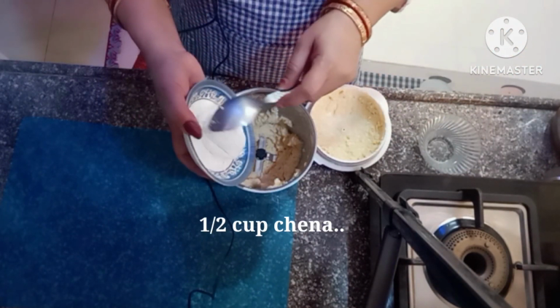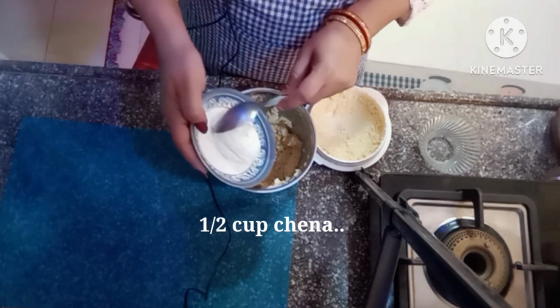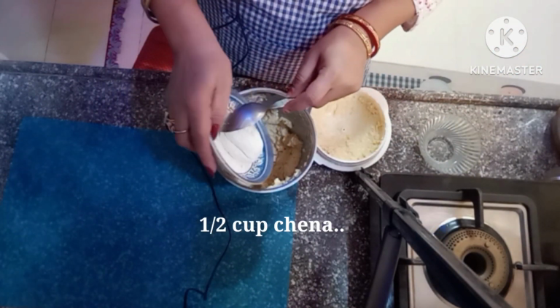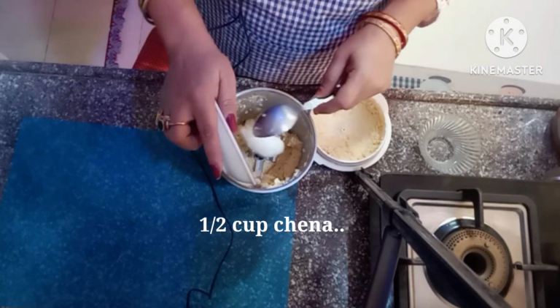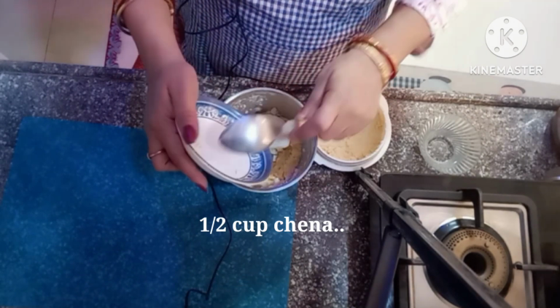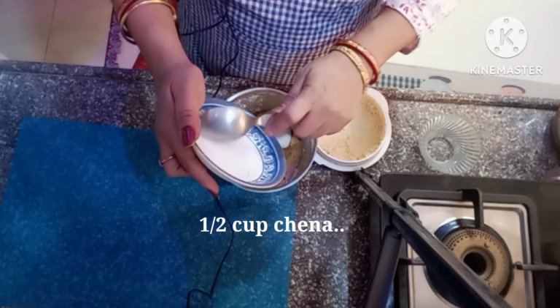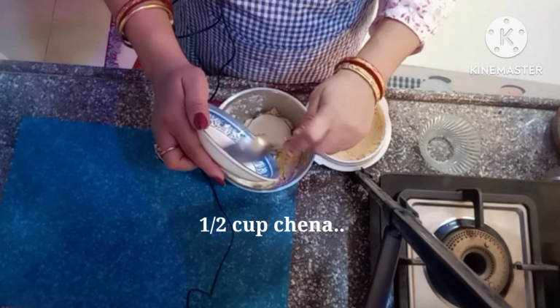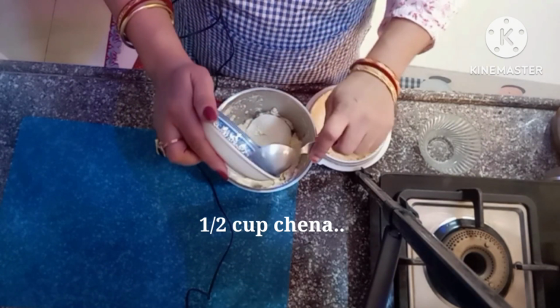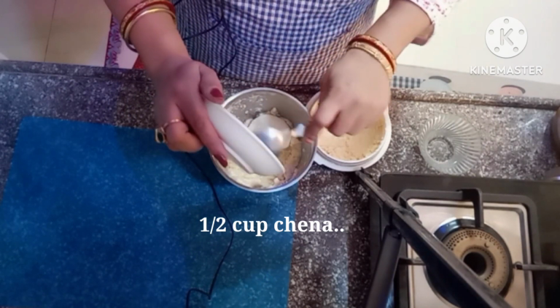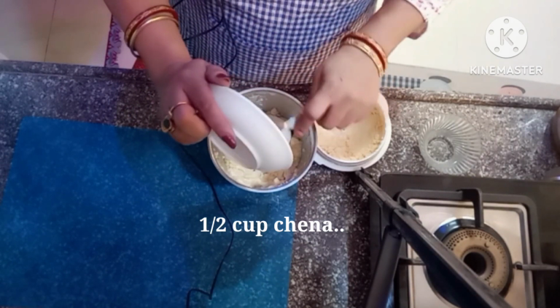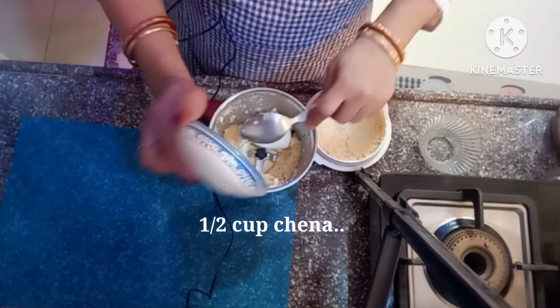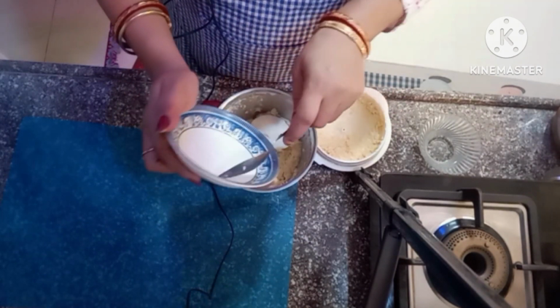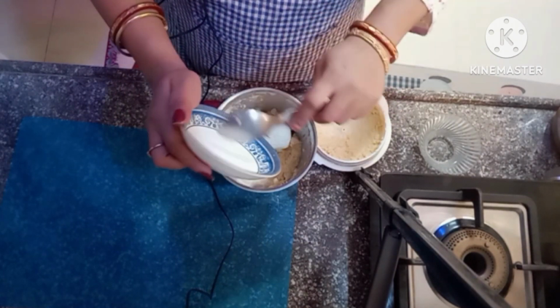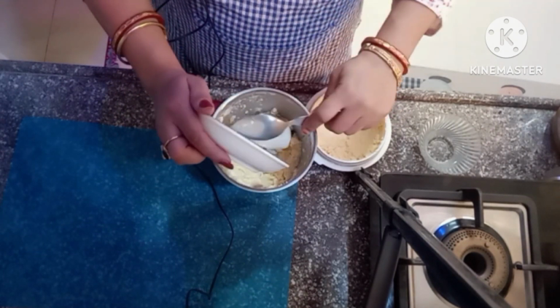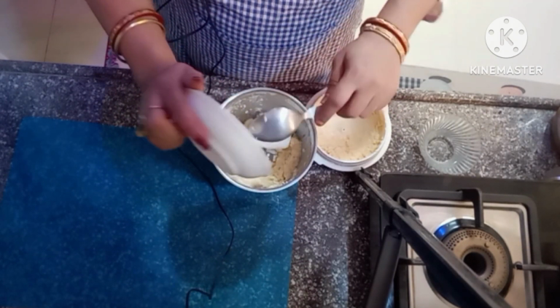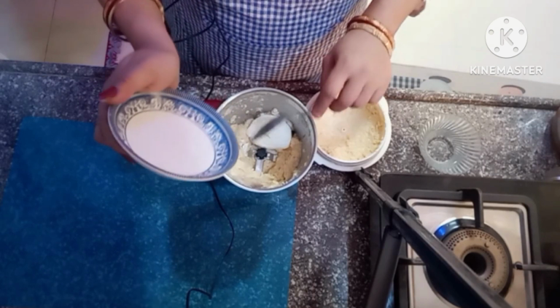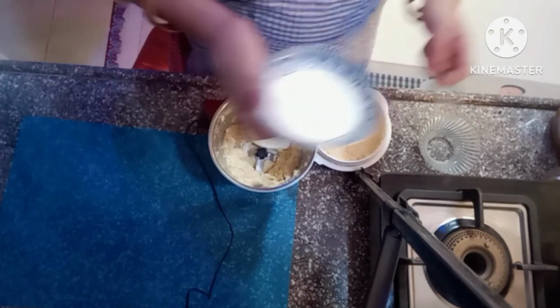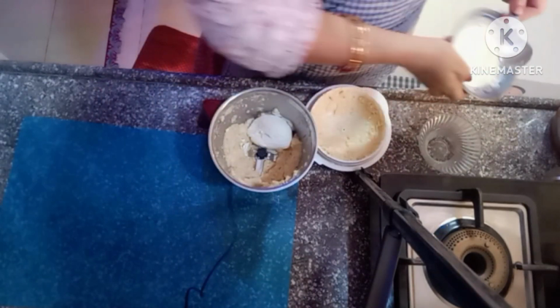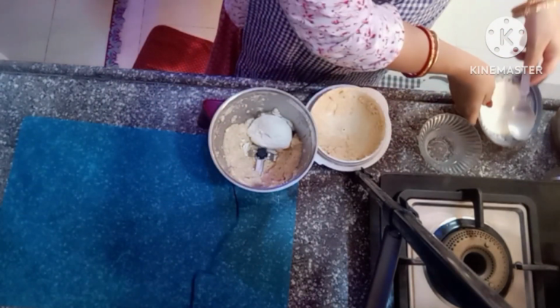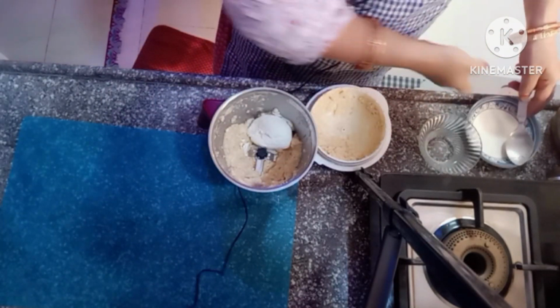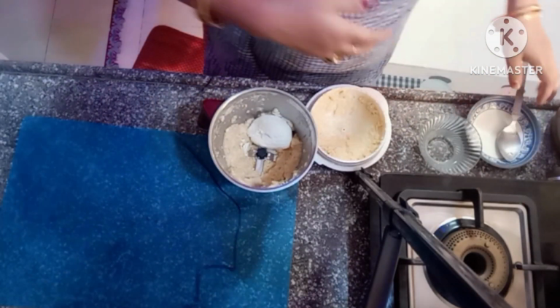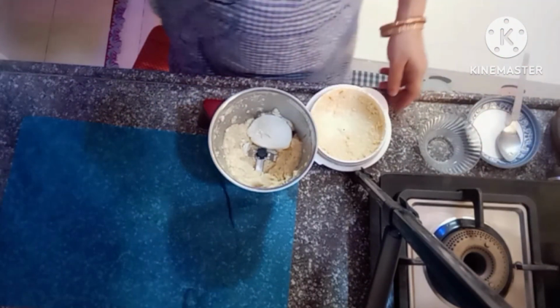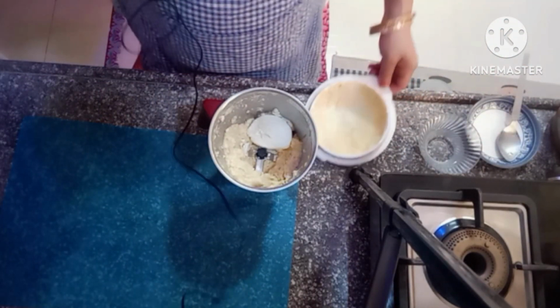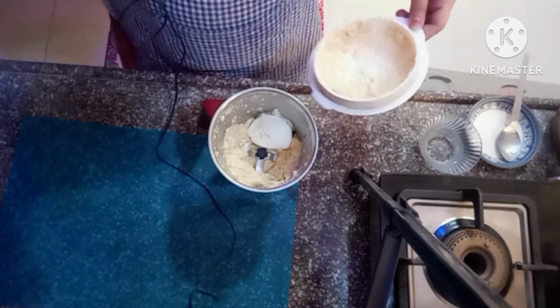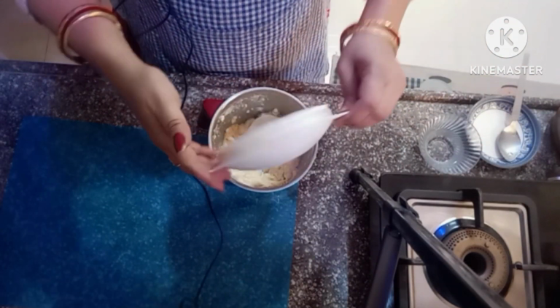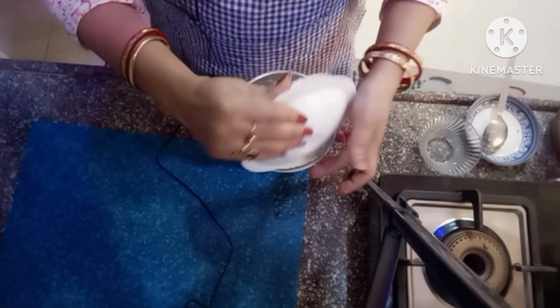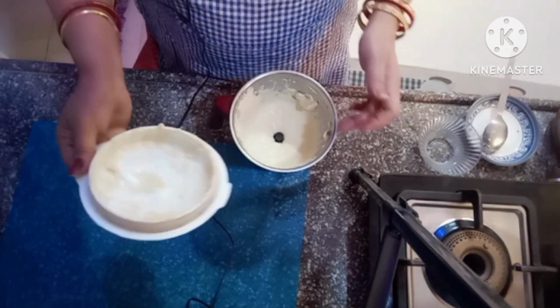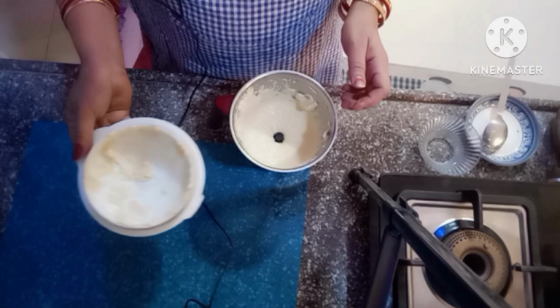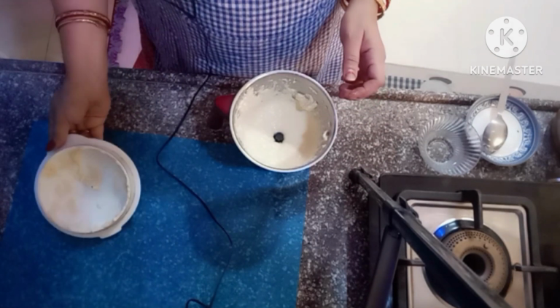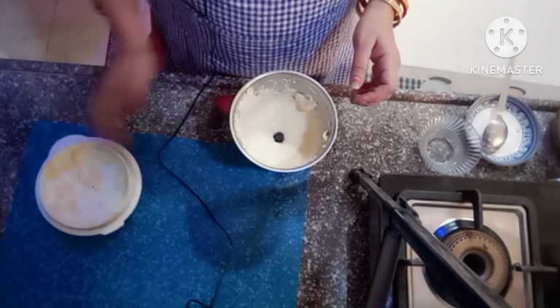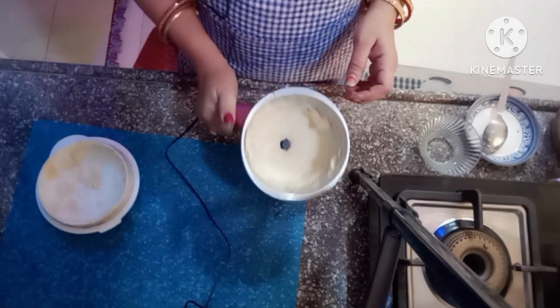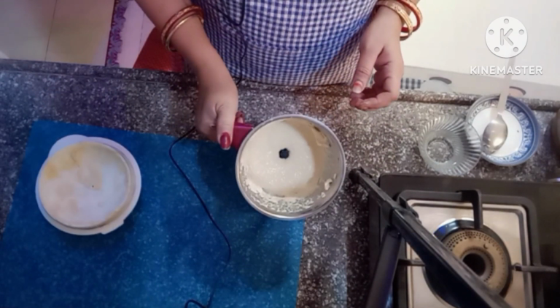I will add 1 teaspoon of flour. We will grind it with a fine consistency. Look — the fine paste is done.